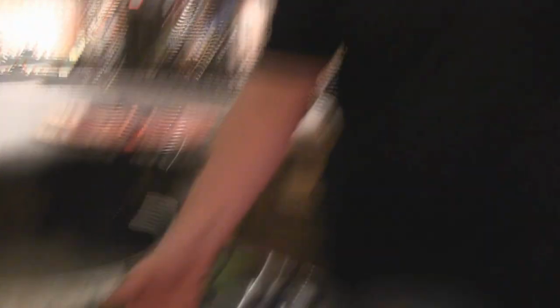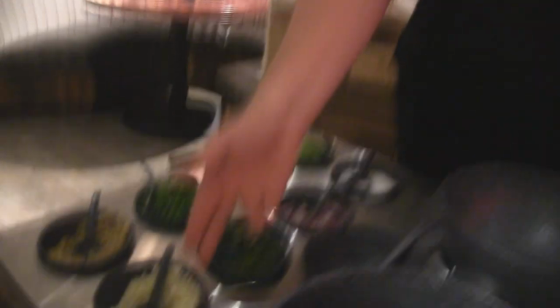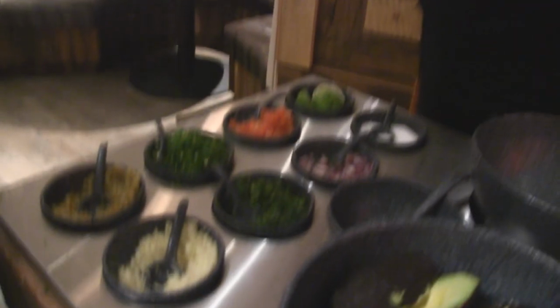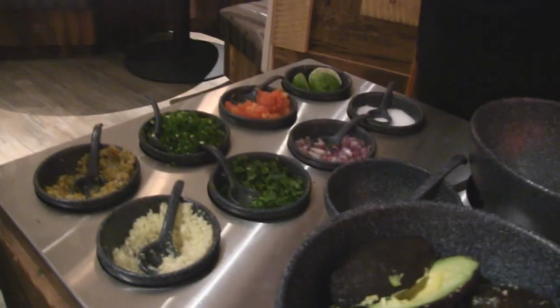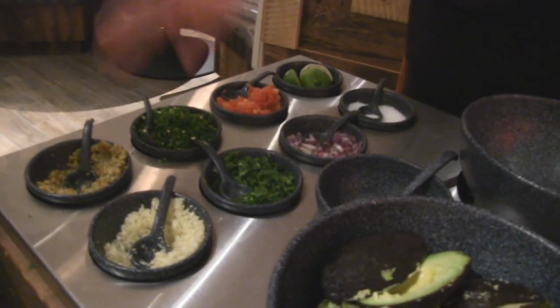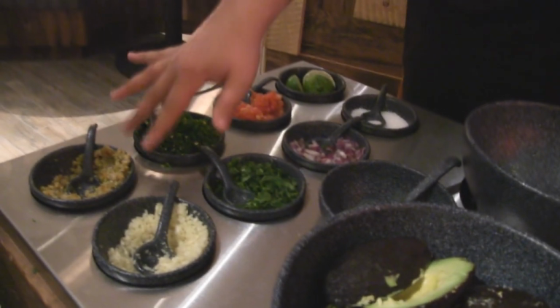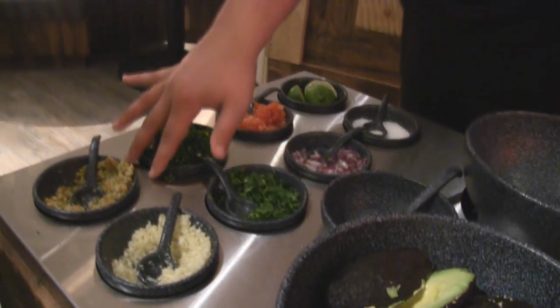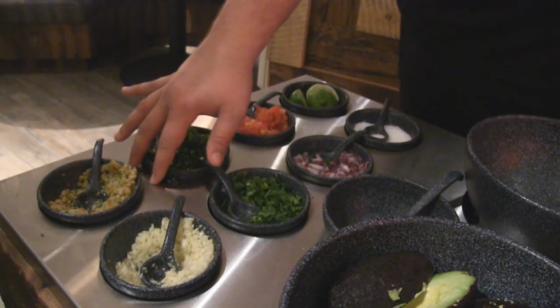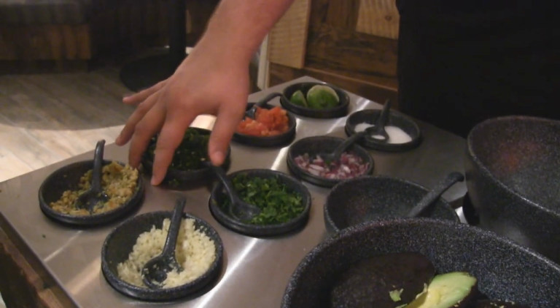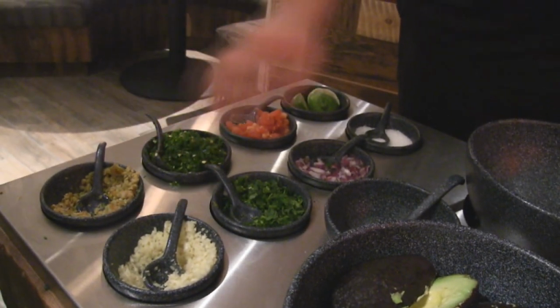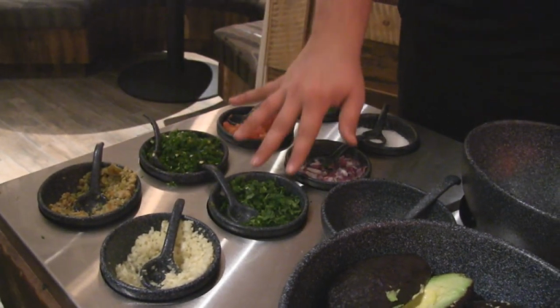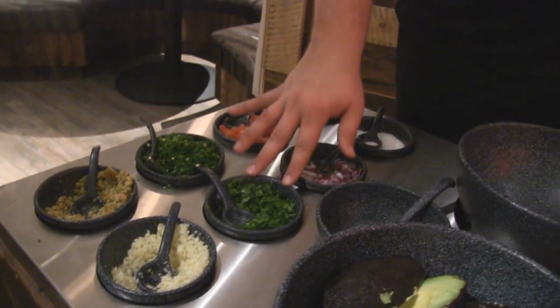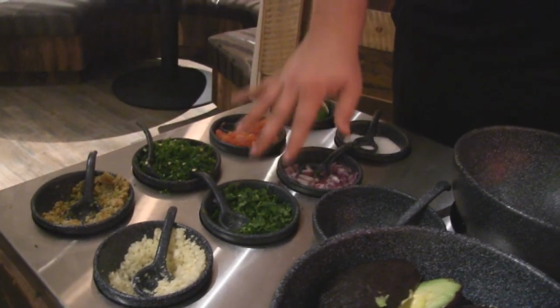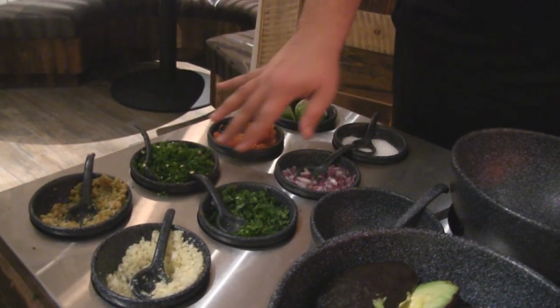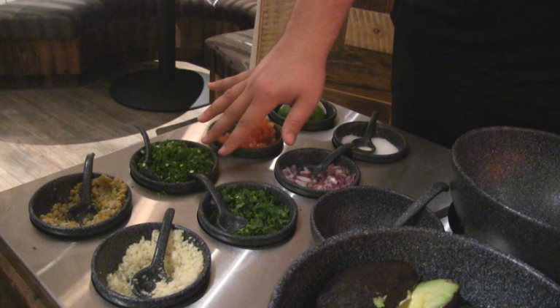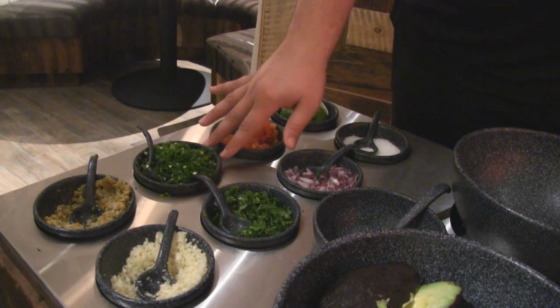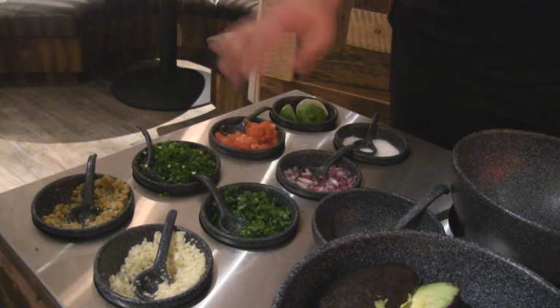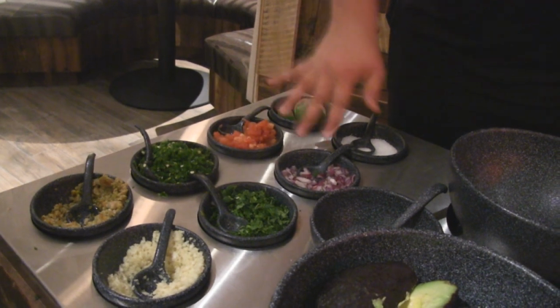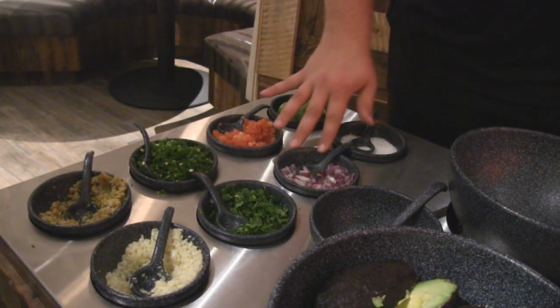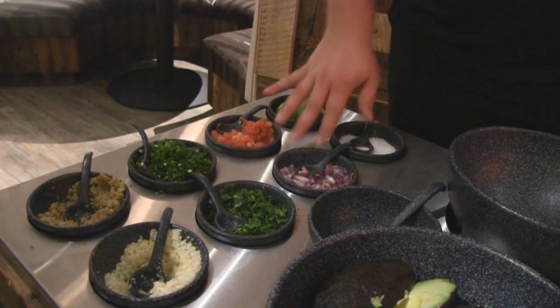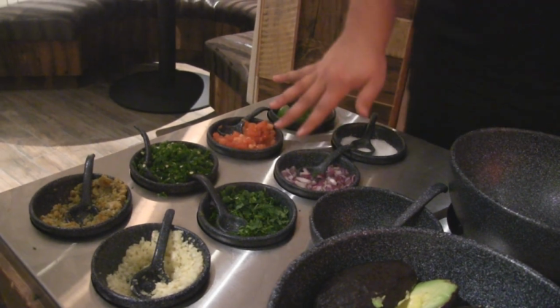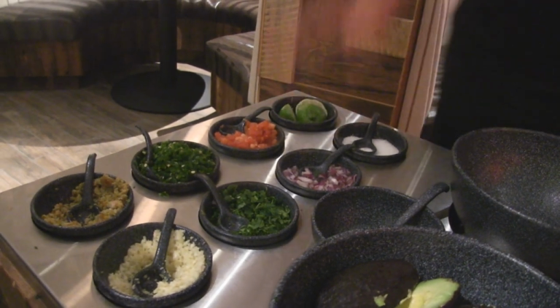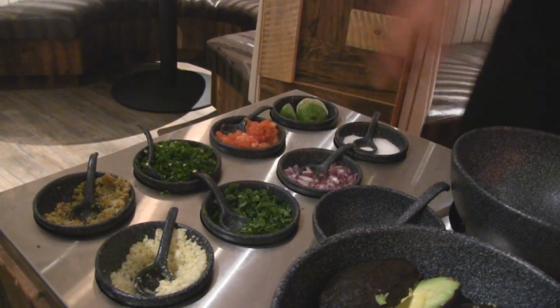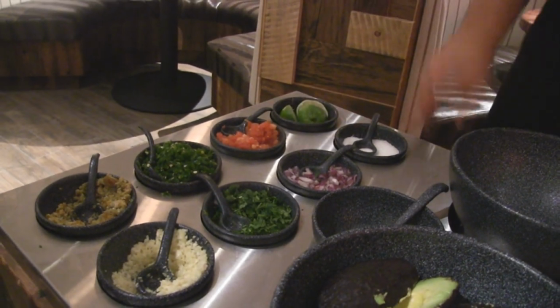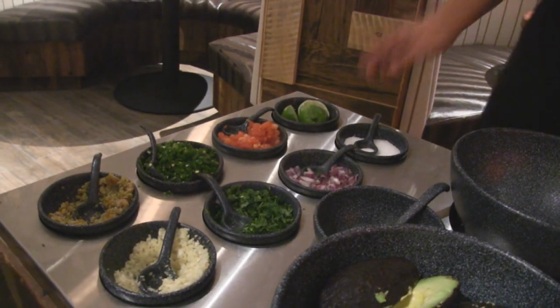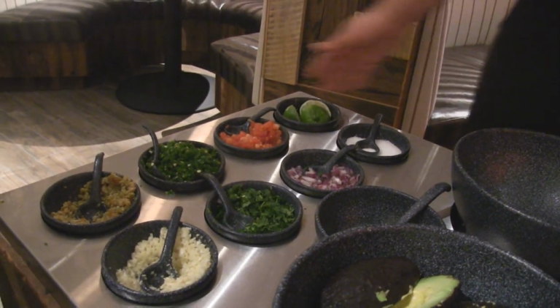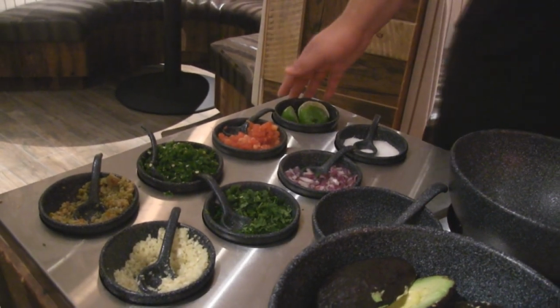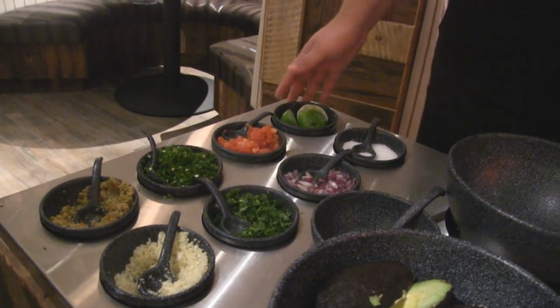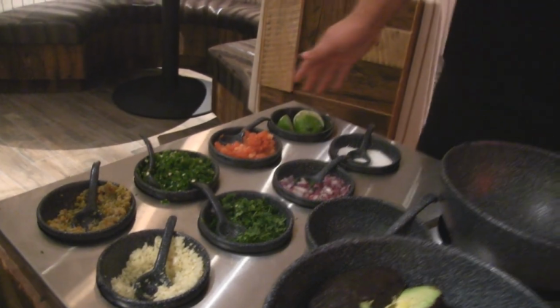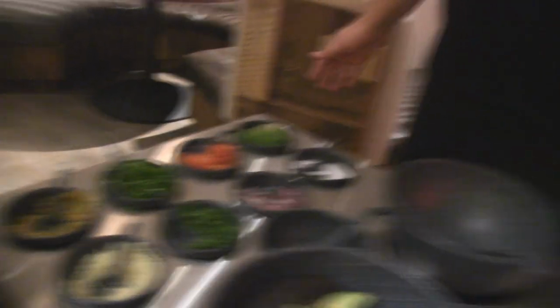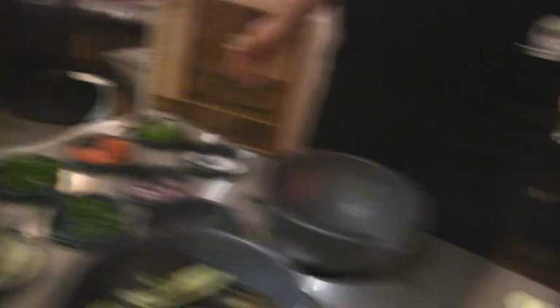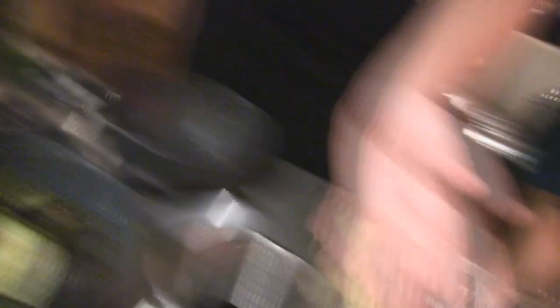We'll start off with our minced garlic, Spanish green olives, cilantro, jalapeño, onion, tomato, salt, lime juice, and a little bit of olive oil.